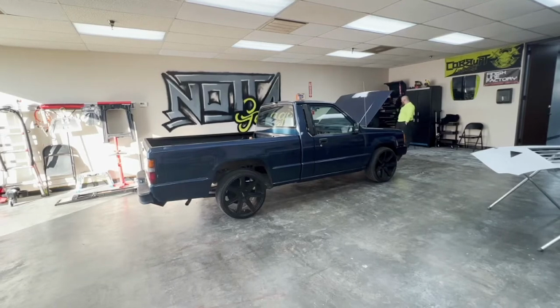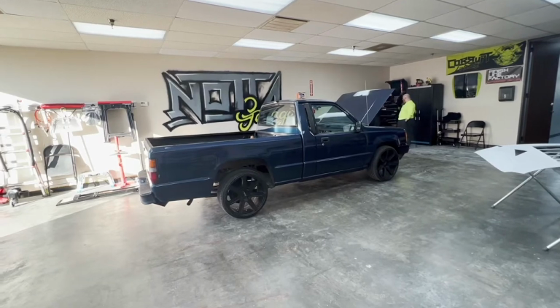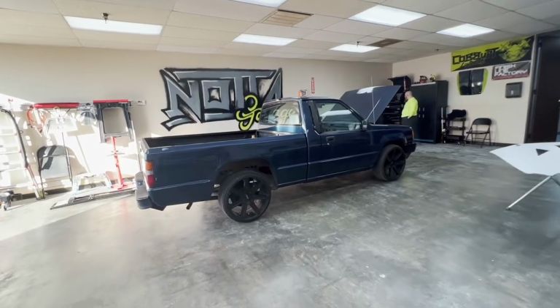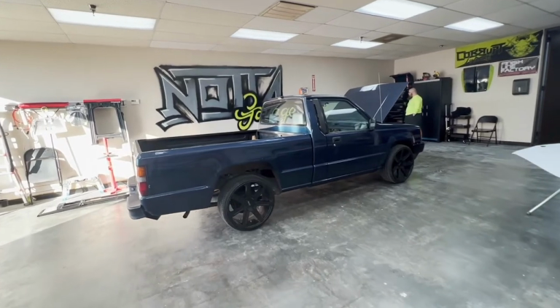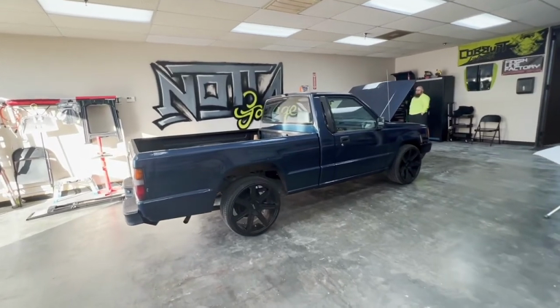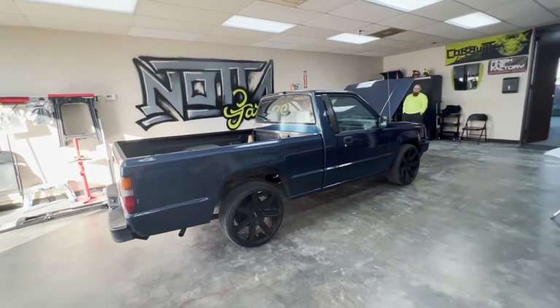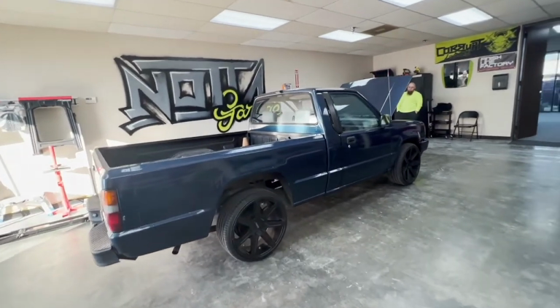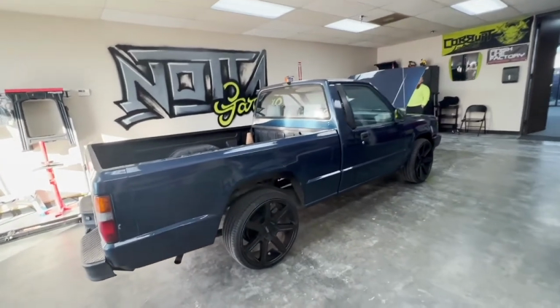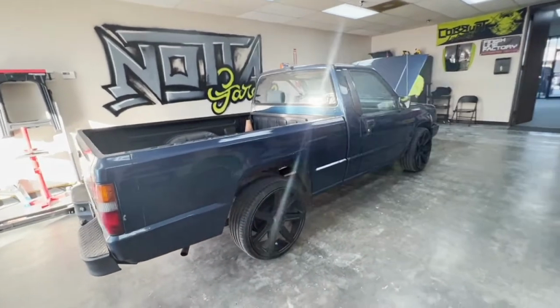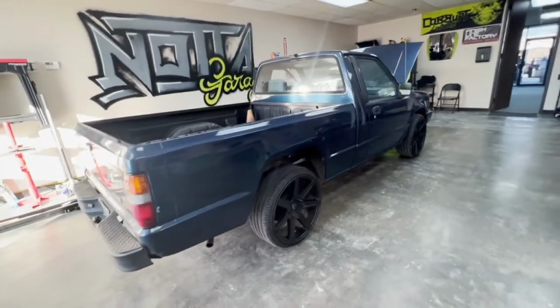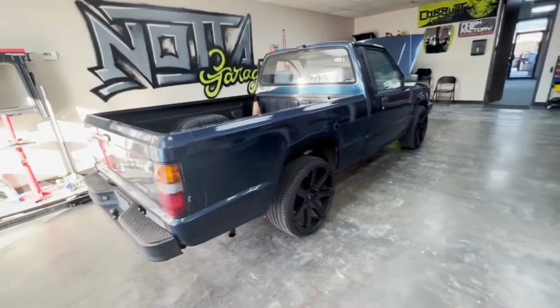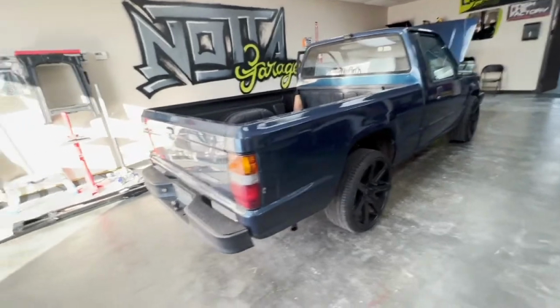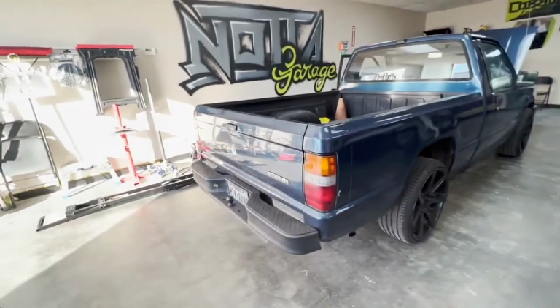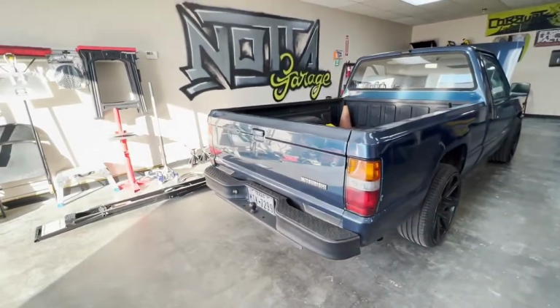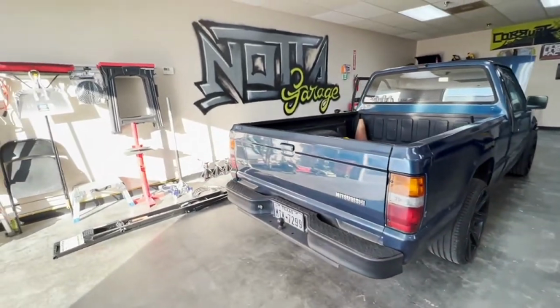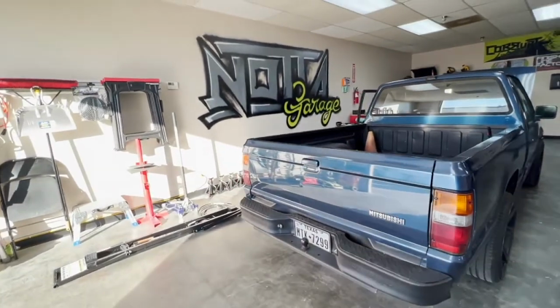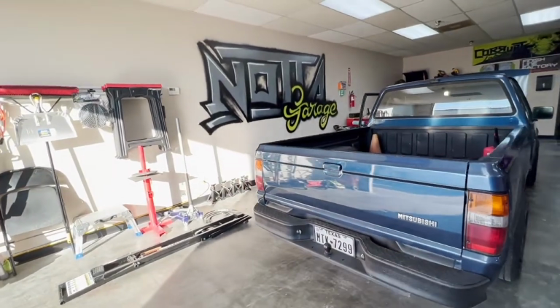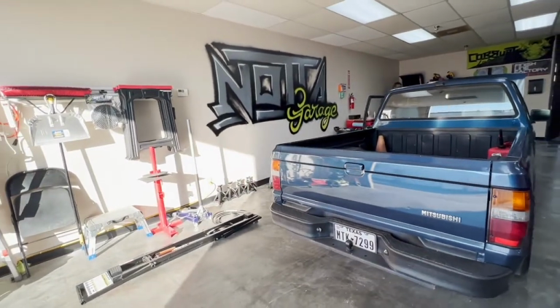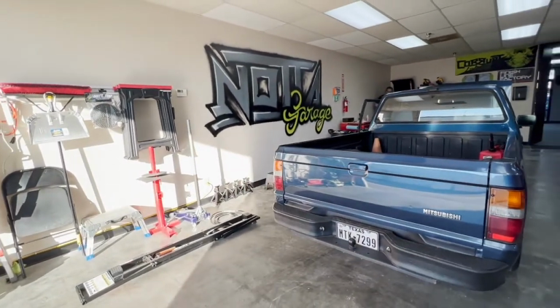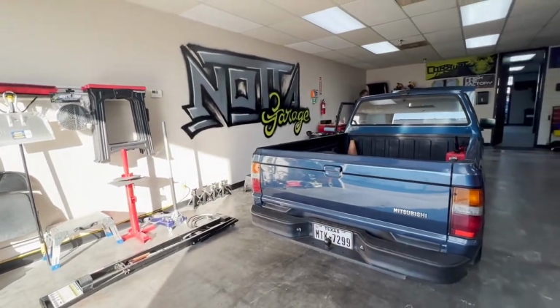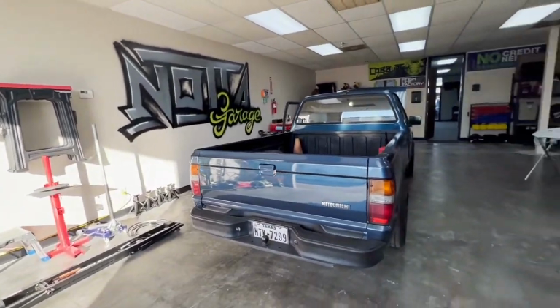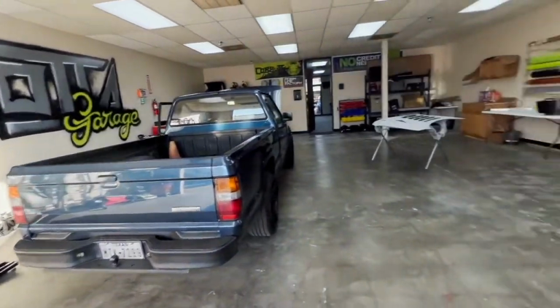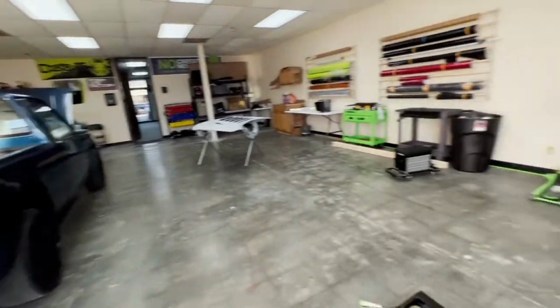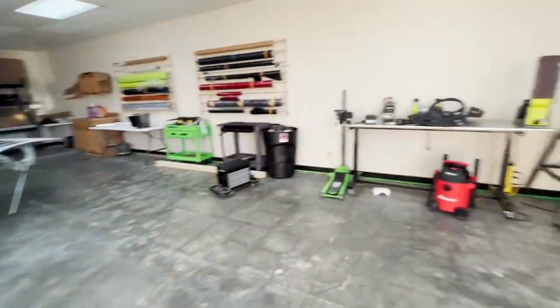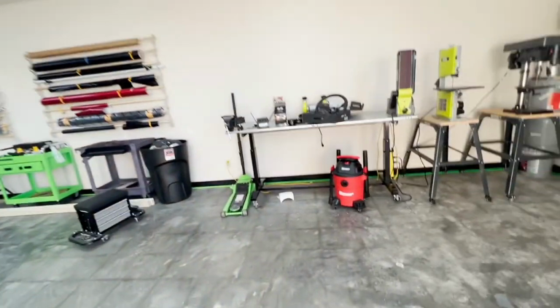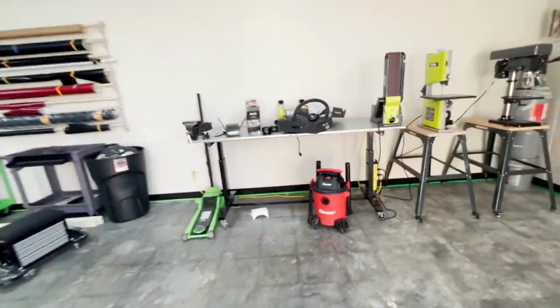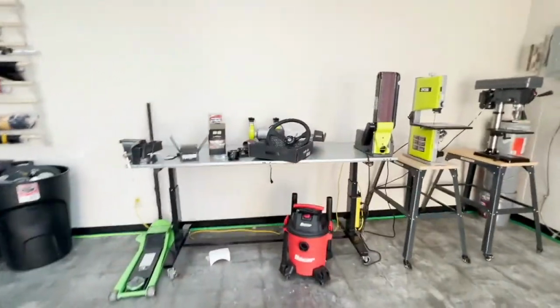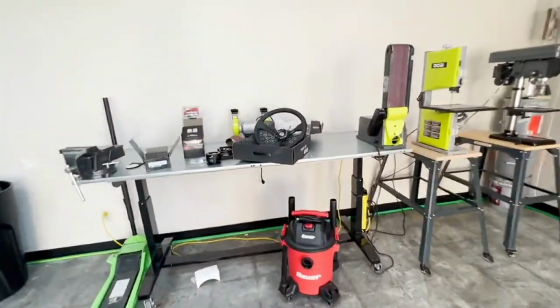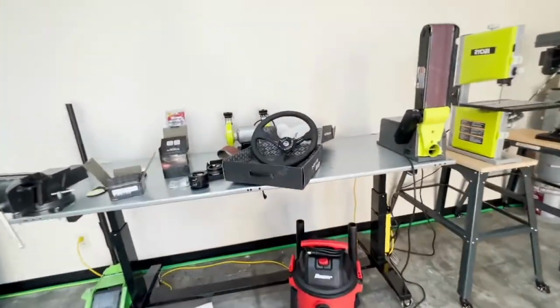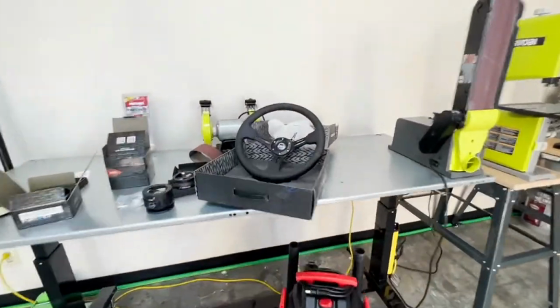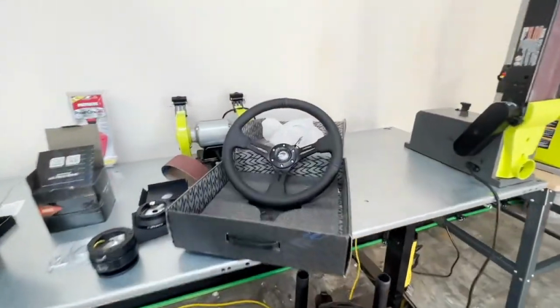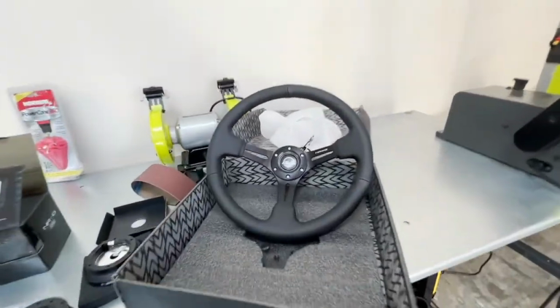We've got this wonderful little Mighty Max pickup in here today — beautiful blue color — and we are swapping out the steering wheel with something a little bit more up to date.